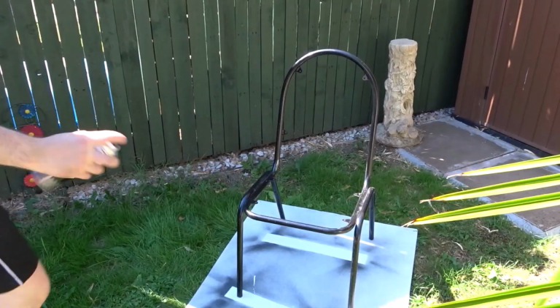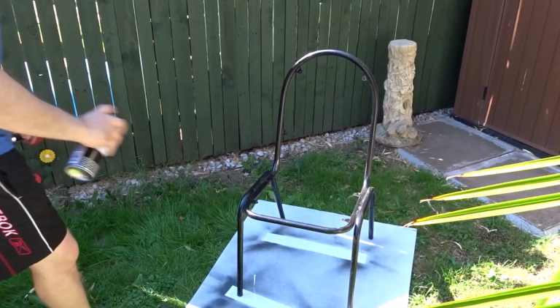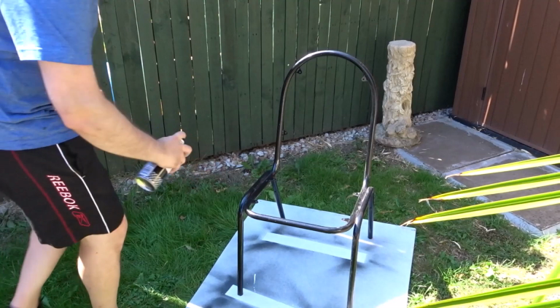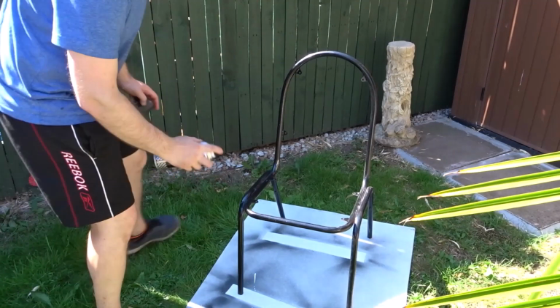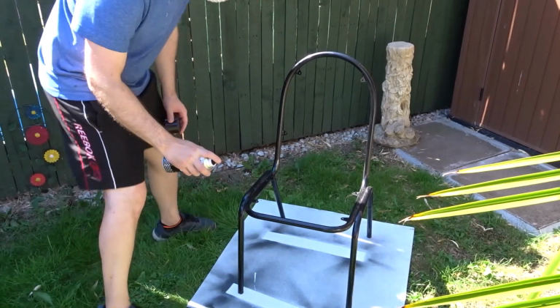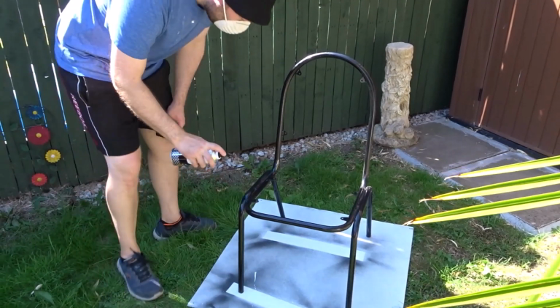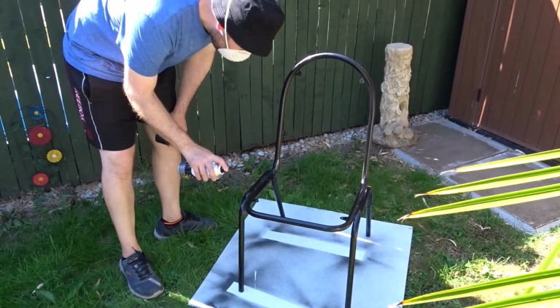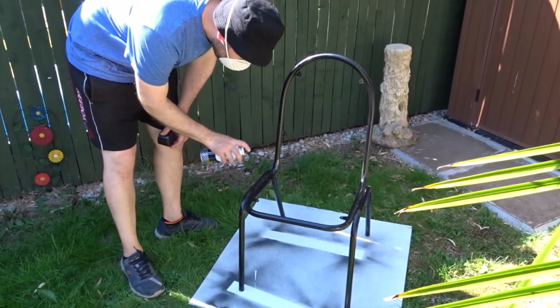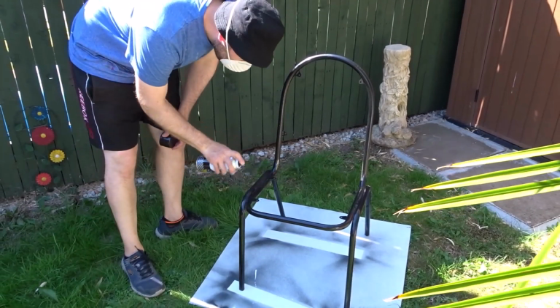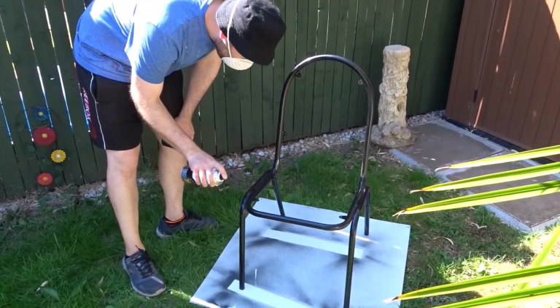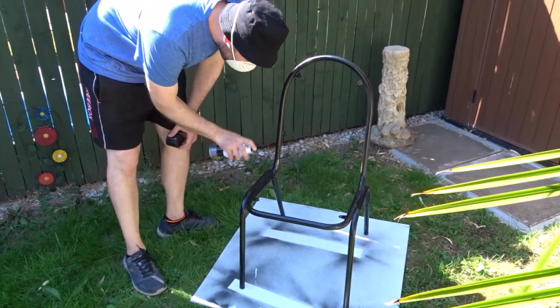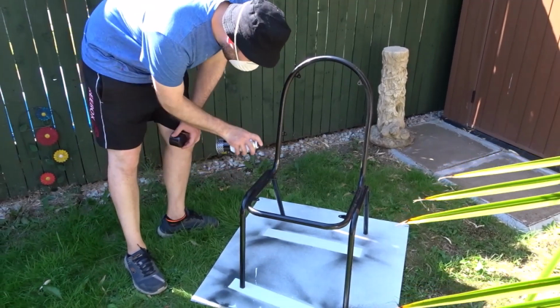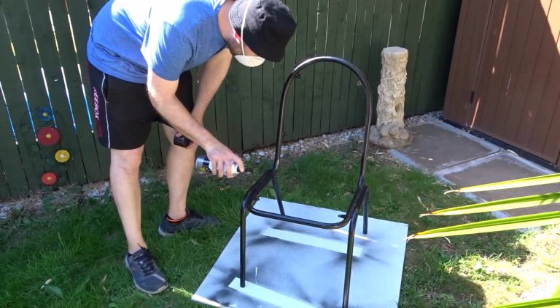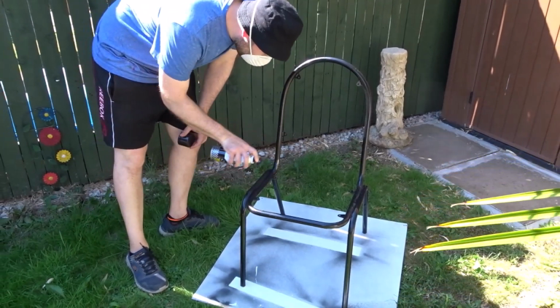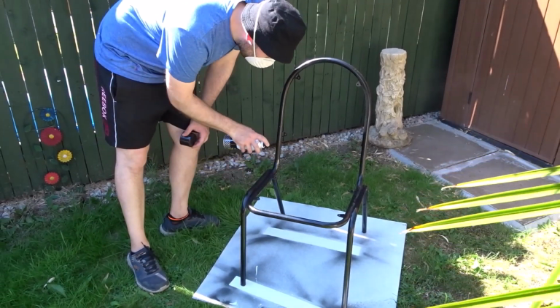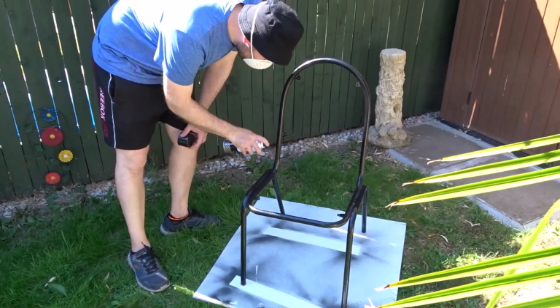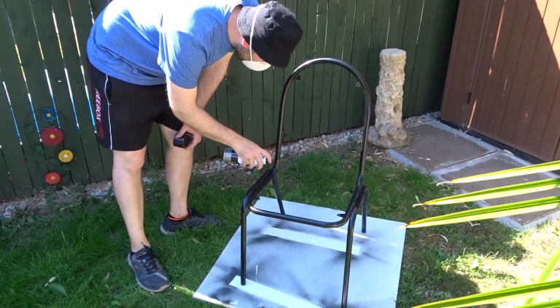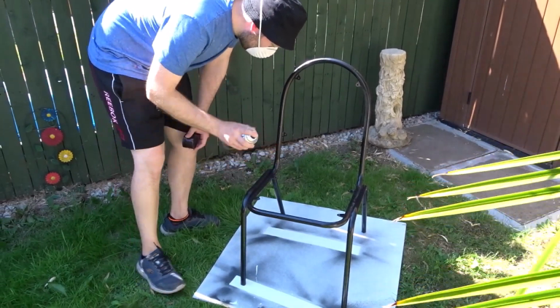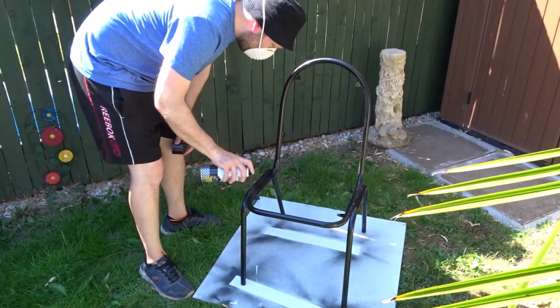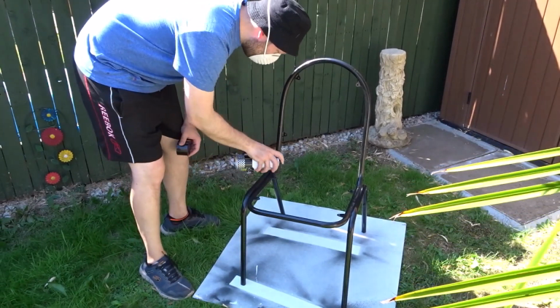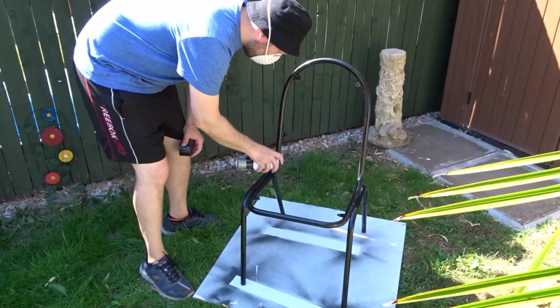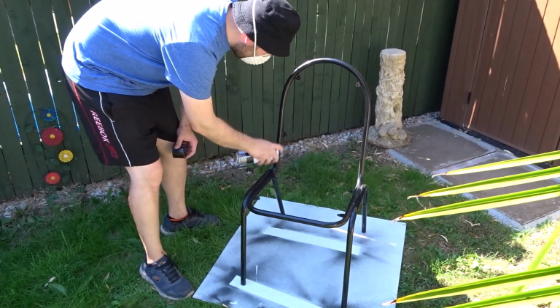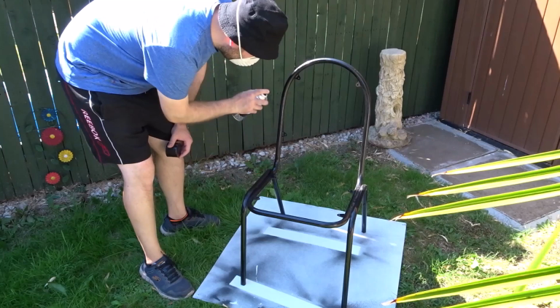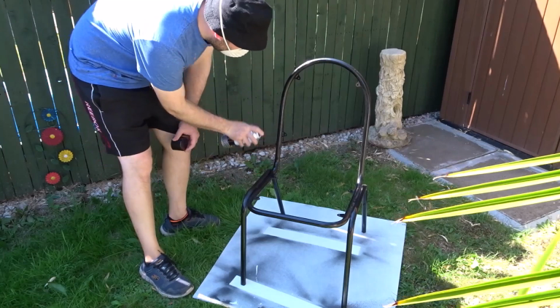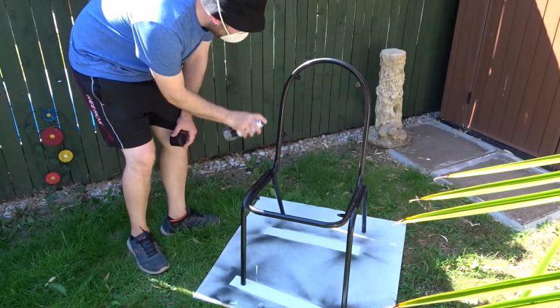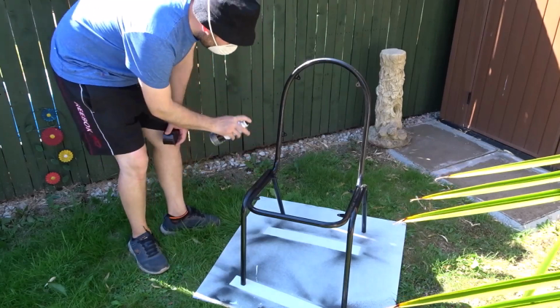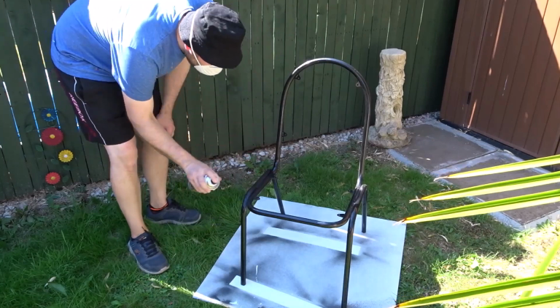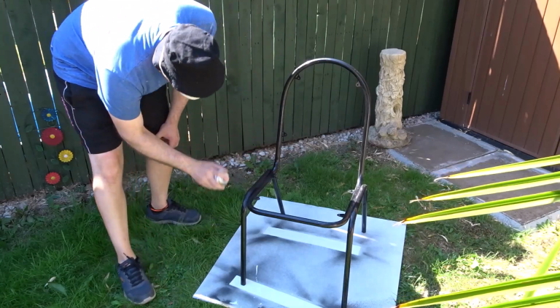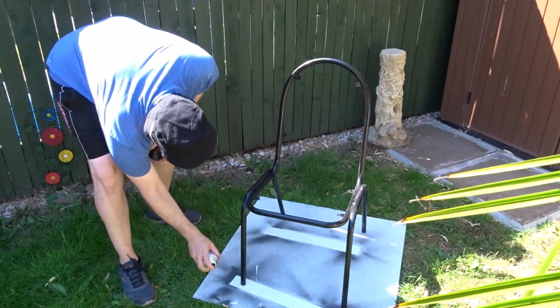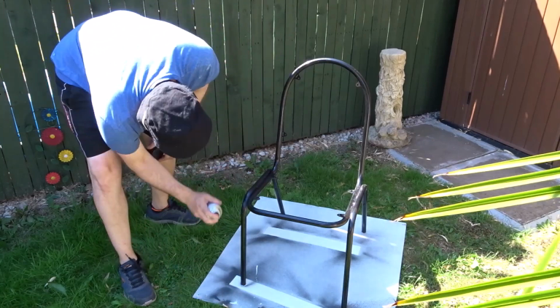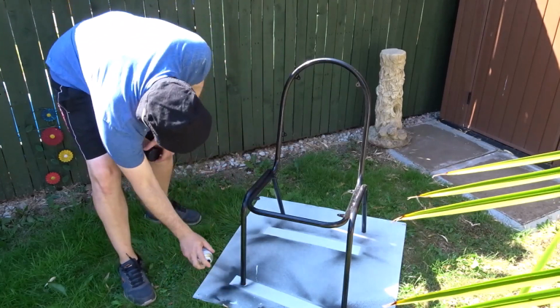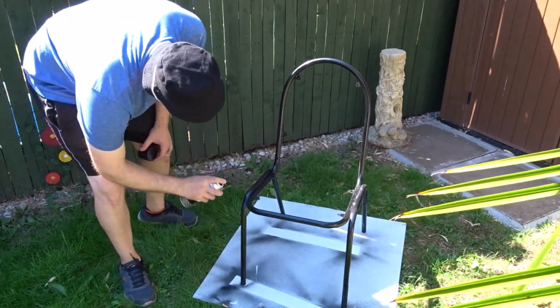While the glue was drying I decided to just give the frame a new coat of black spray paint to freshen it up.